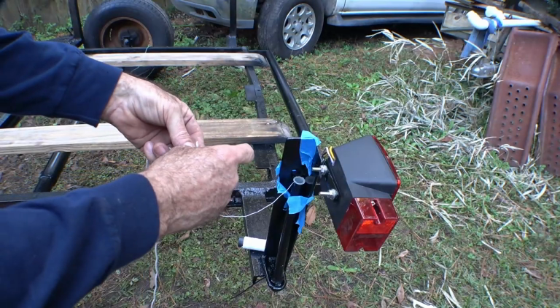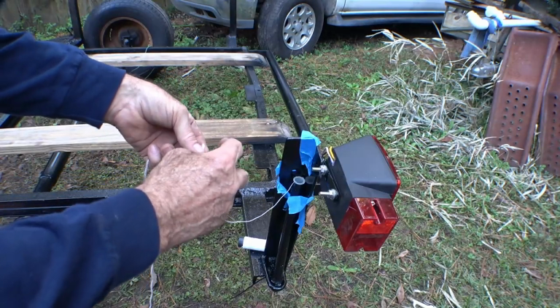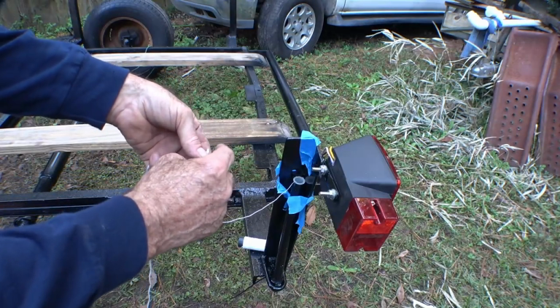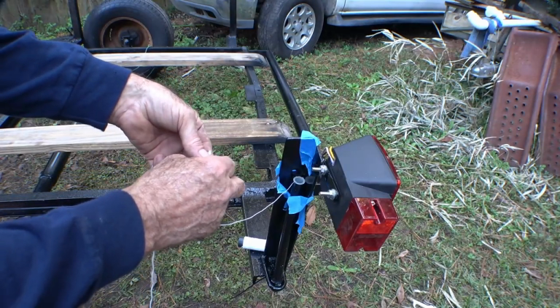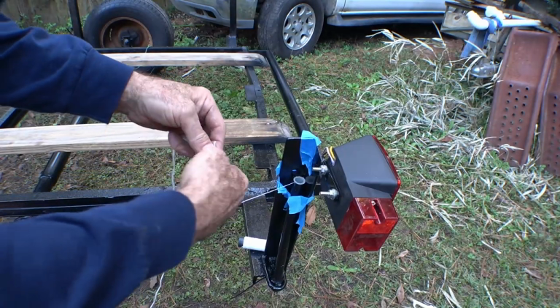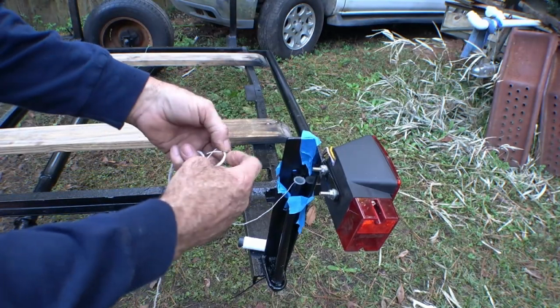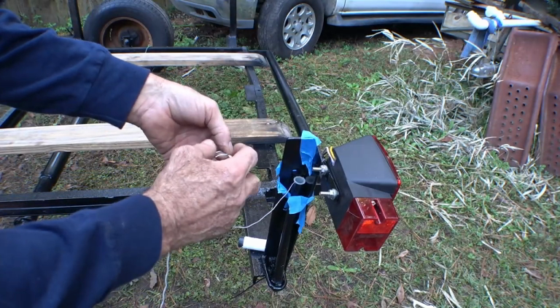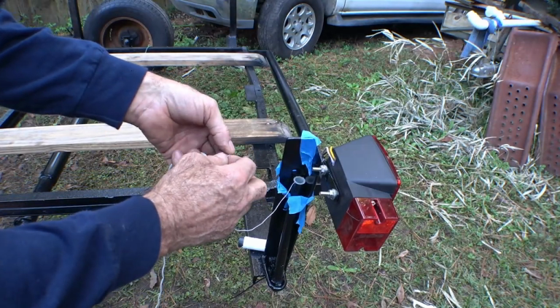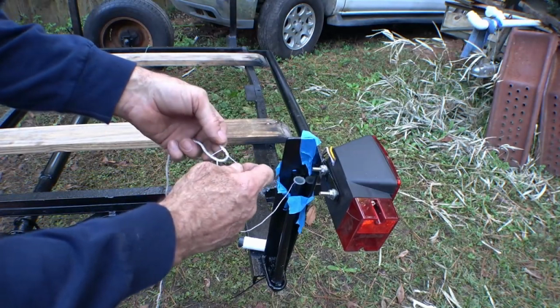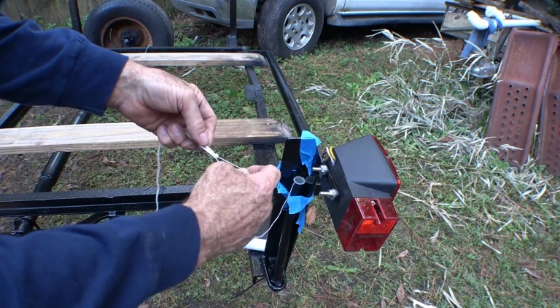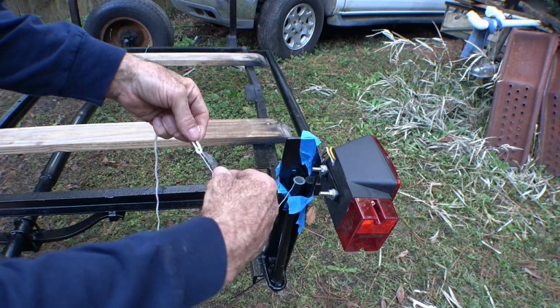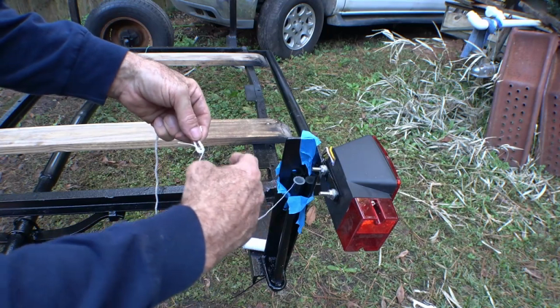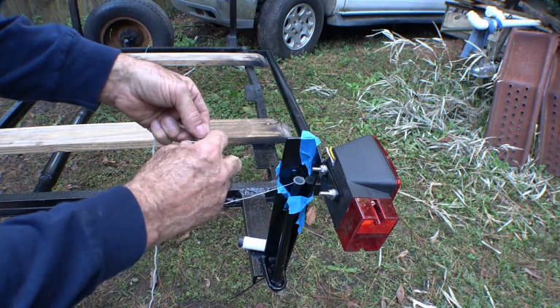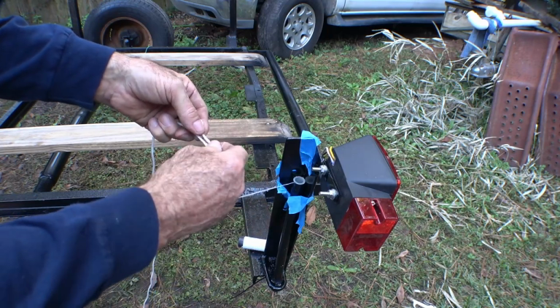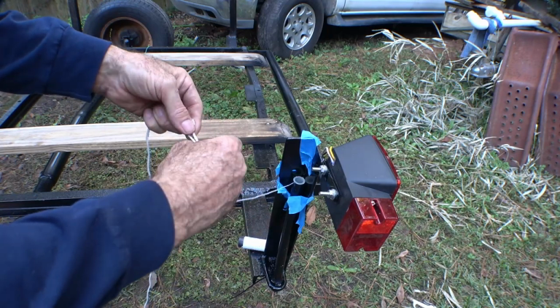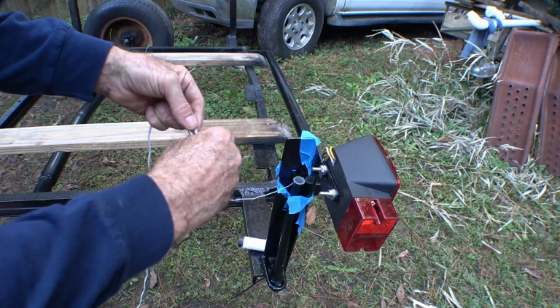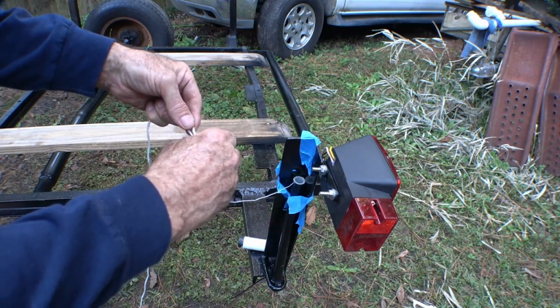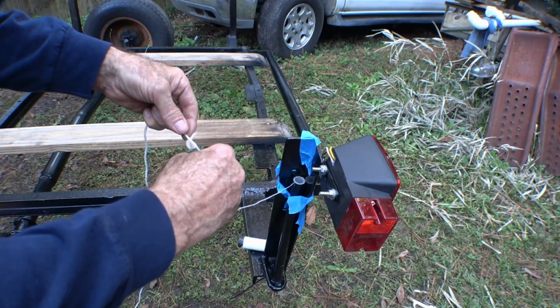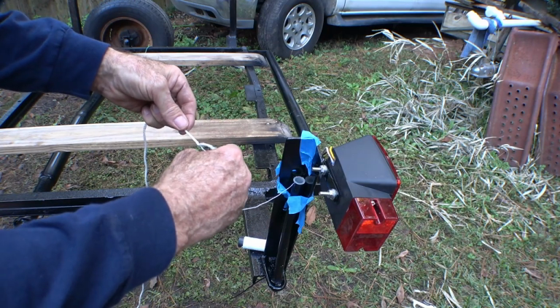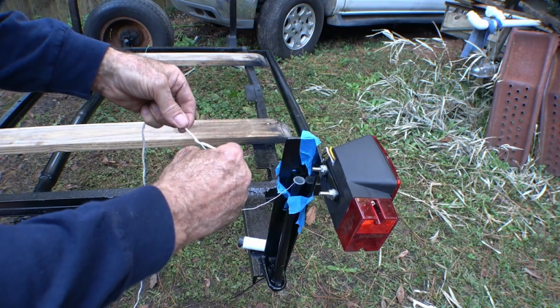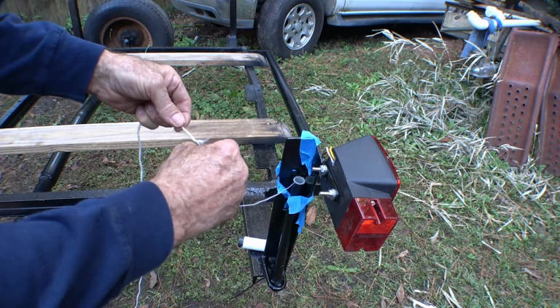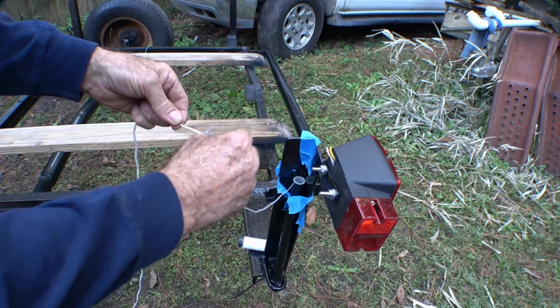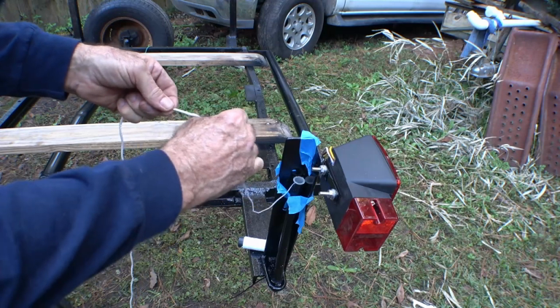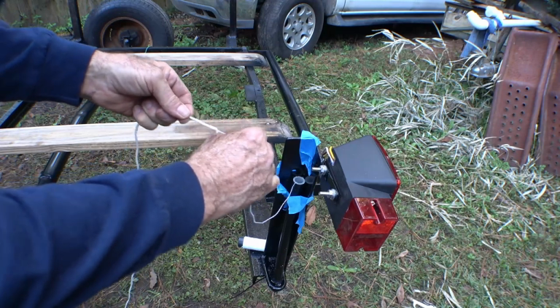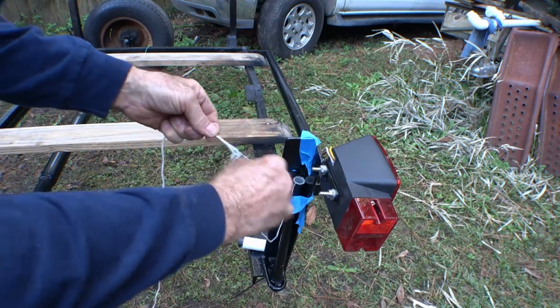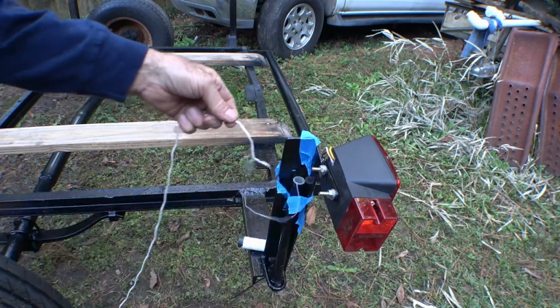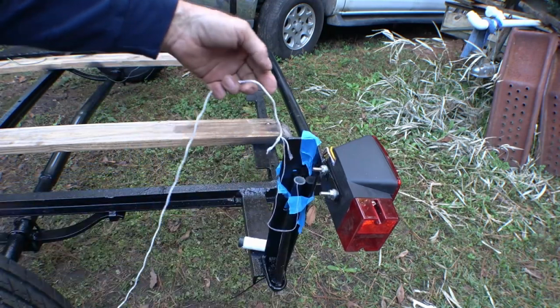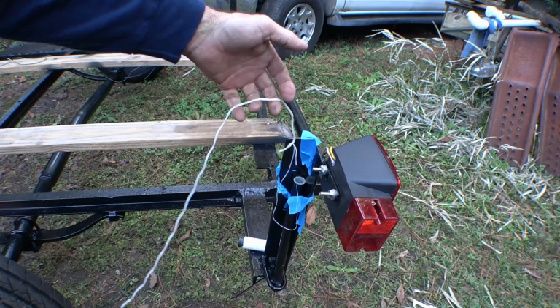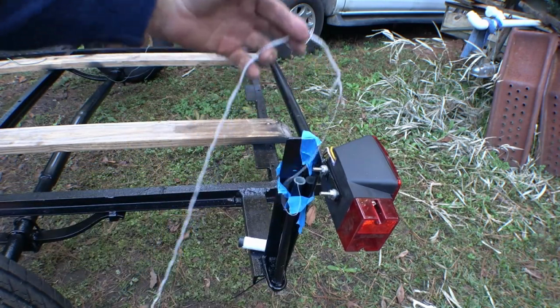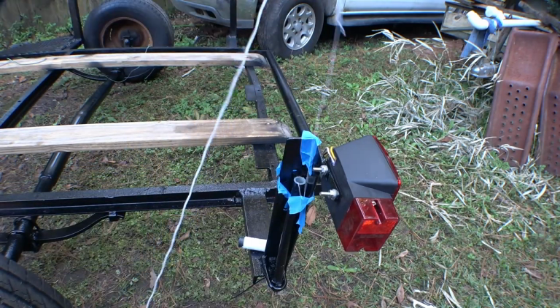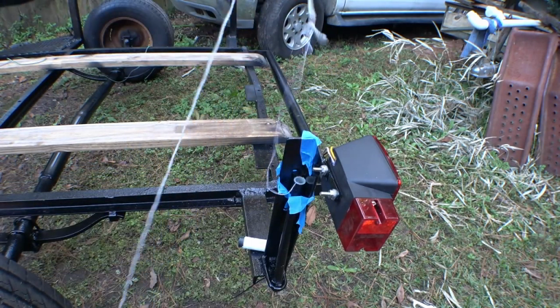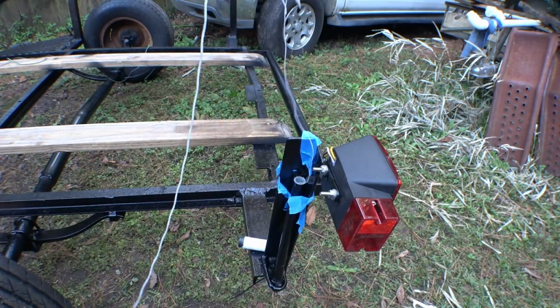Maybe this rat will respond better to being sucked through the hose. I ended up using a little tiny piece of string and a vacuum cleaner. The string was drawn through the conduit, and once I got it through I could pull the big string through and then pull the wires through.